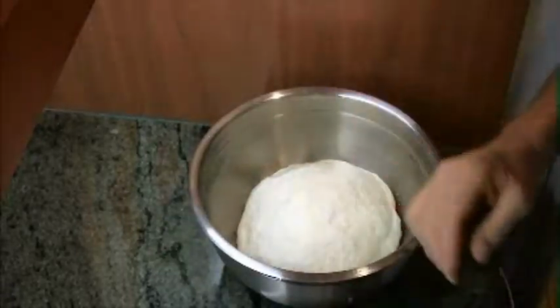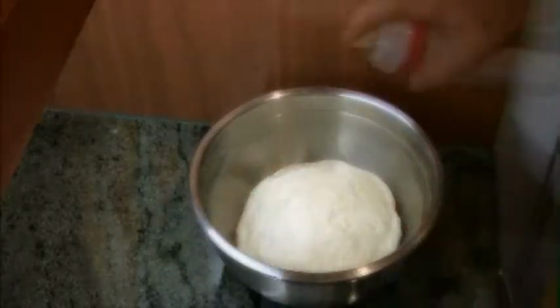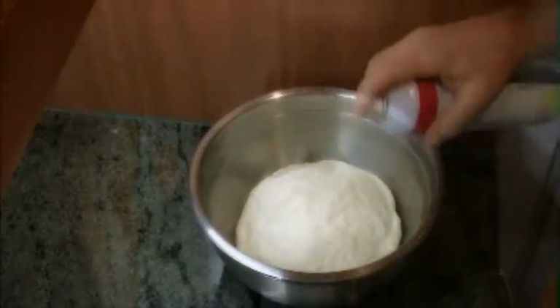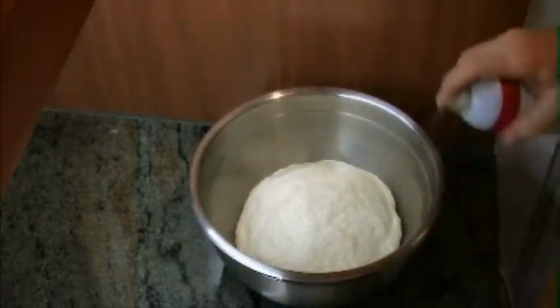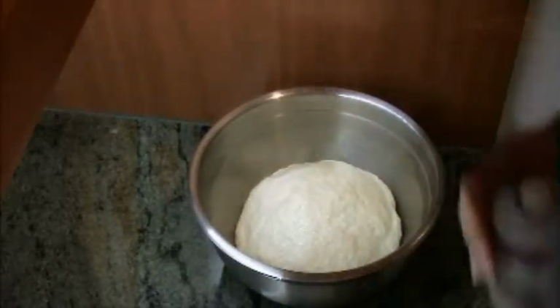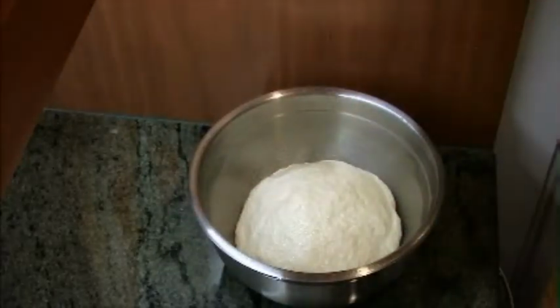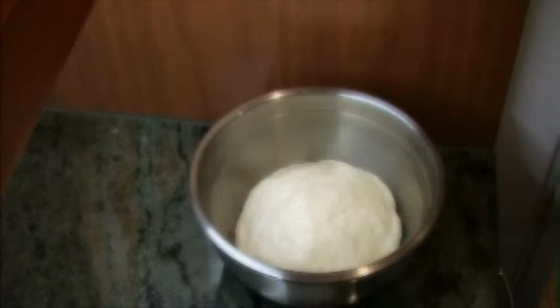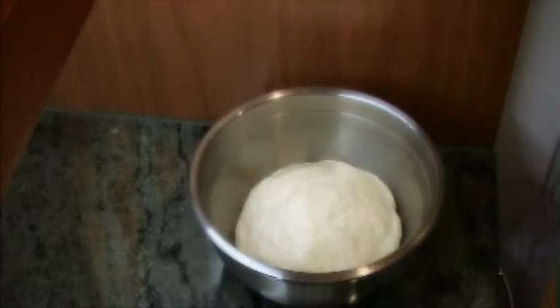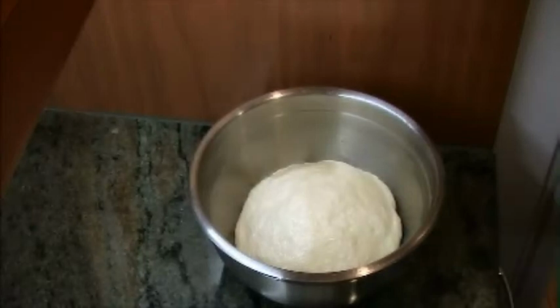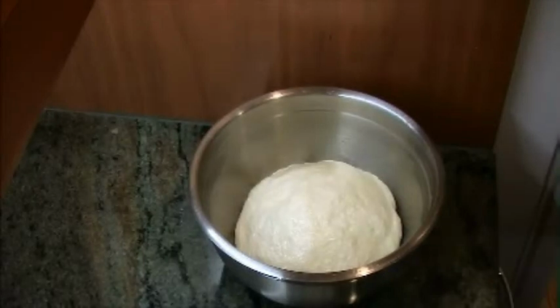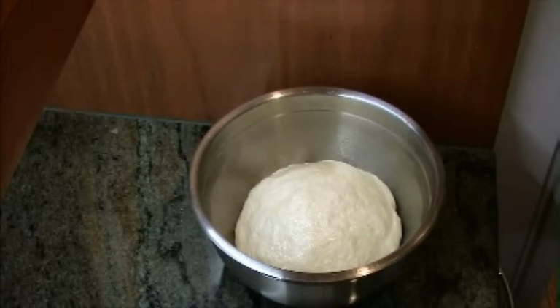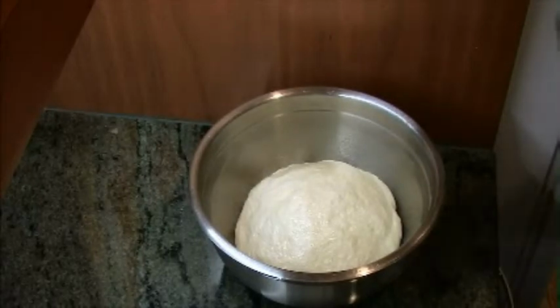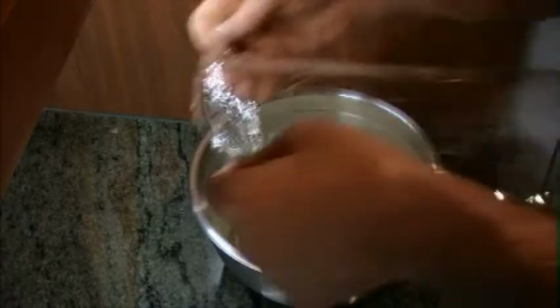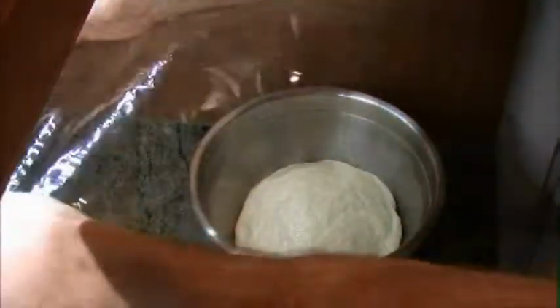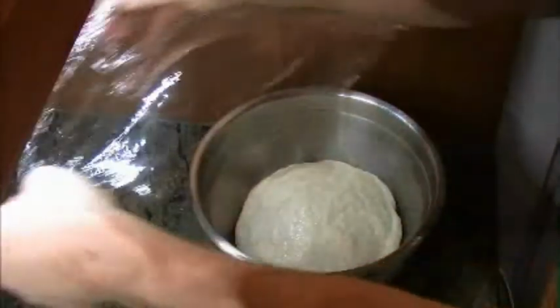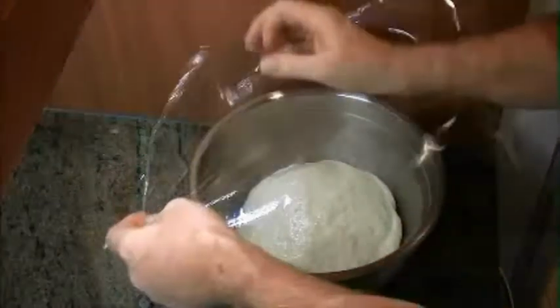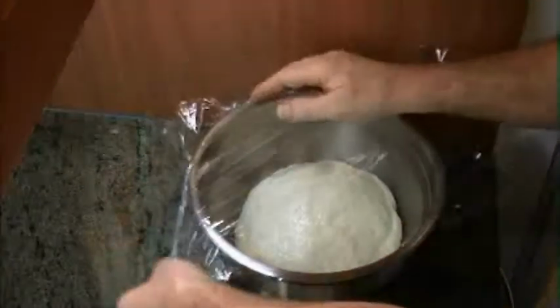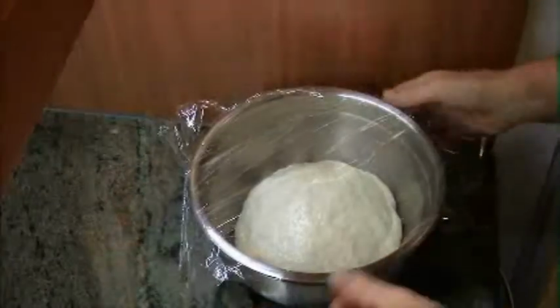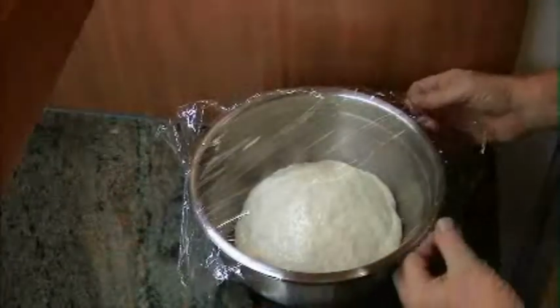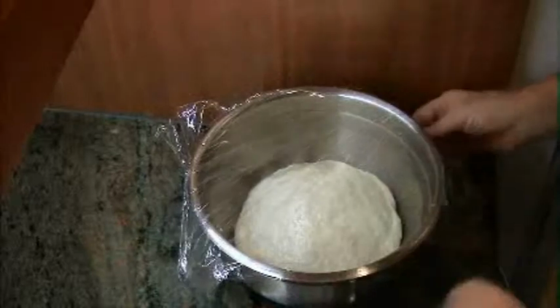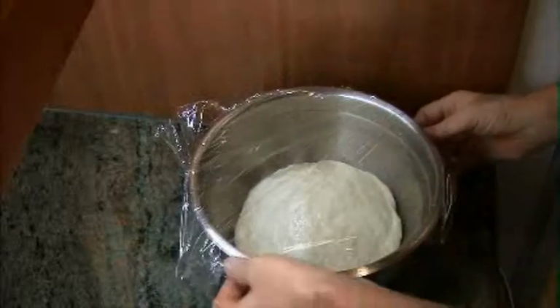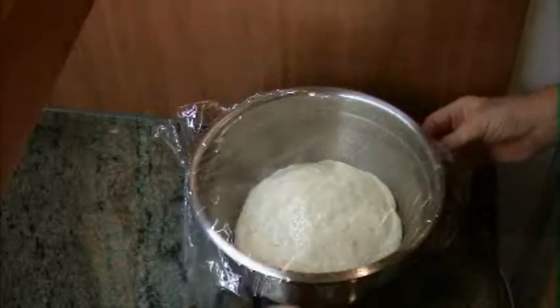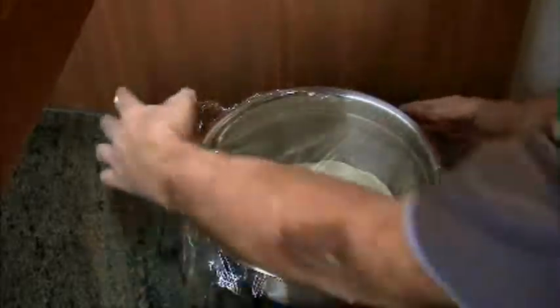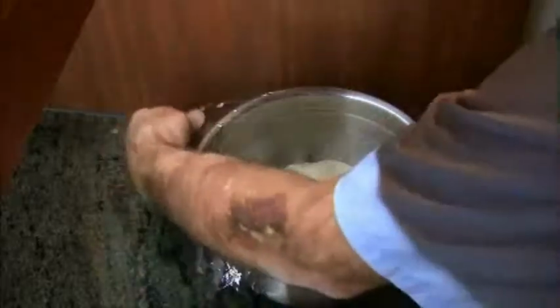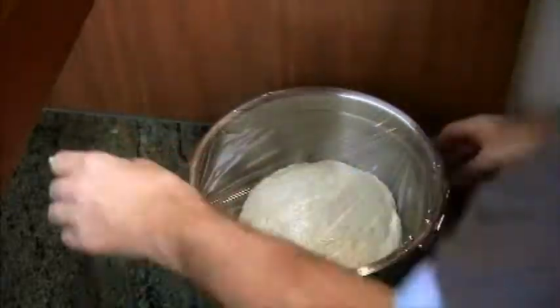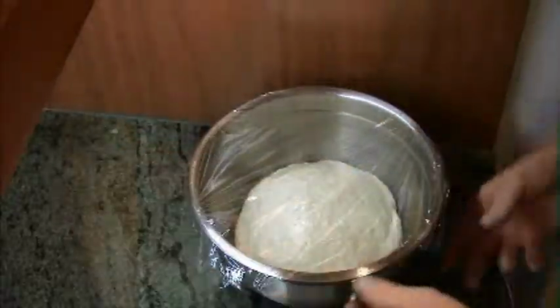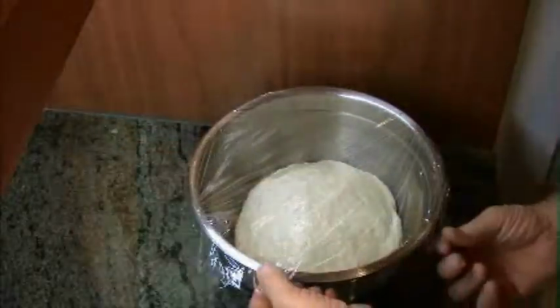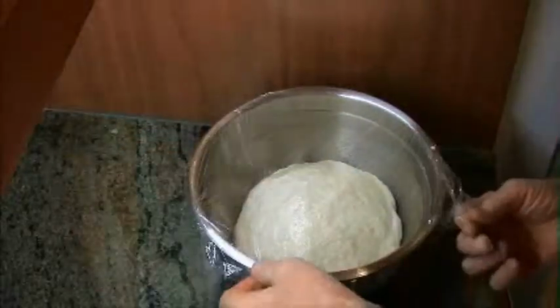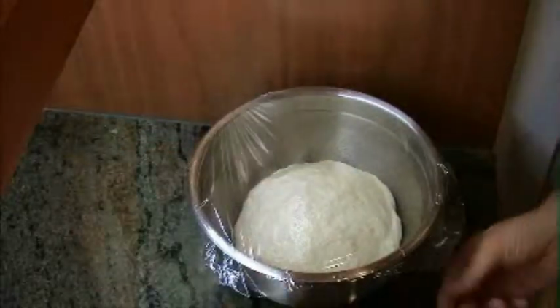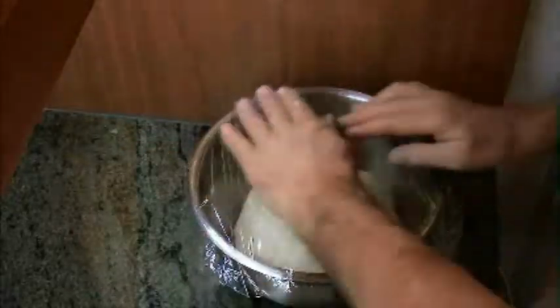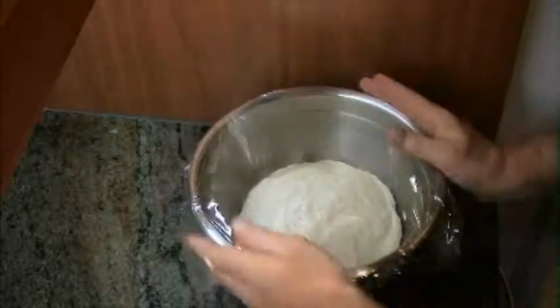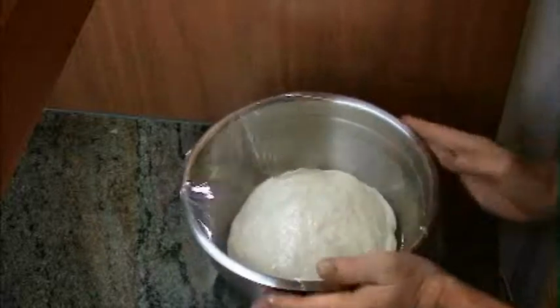I'll spray a very thin coat of spray oil over the top to keep it from getting a skin, which will cause it to not rise as it should. Put it someplace warm — it takes usually about an hour to double in size.